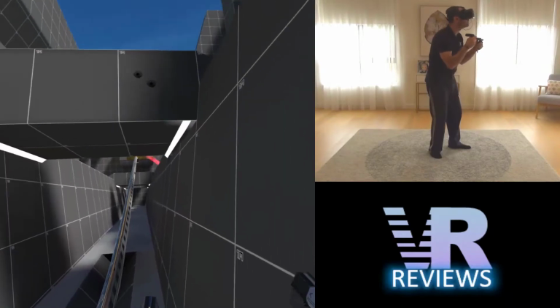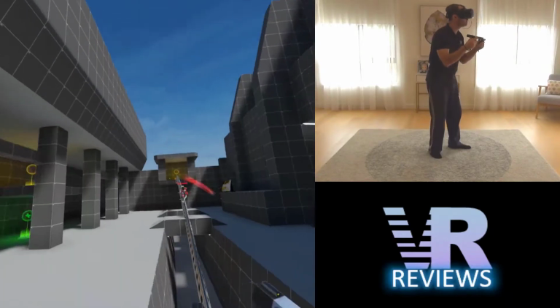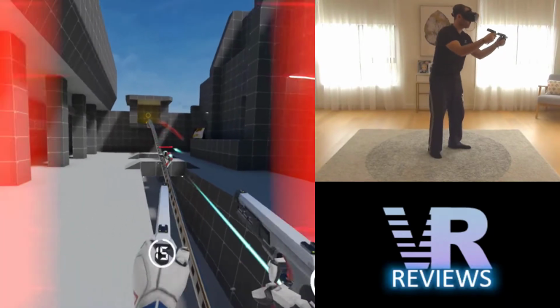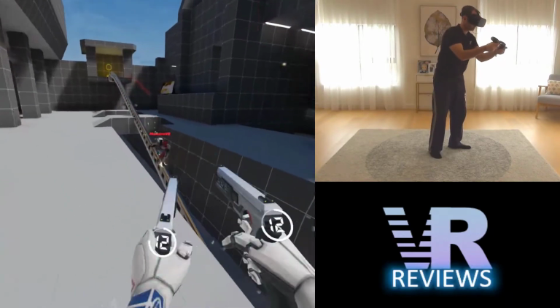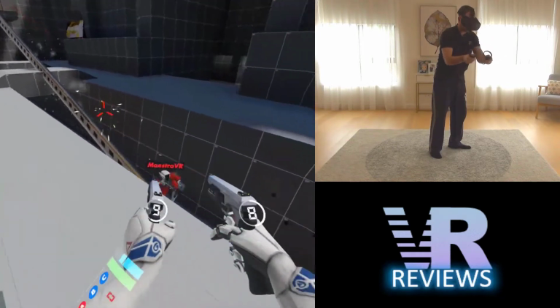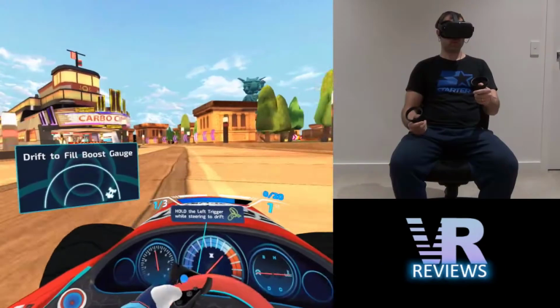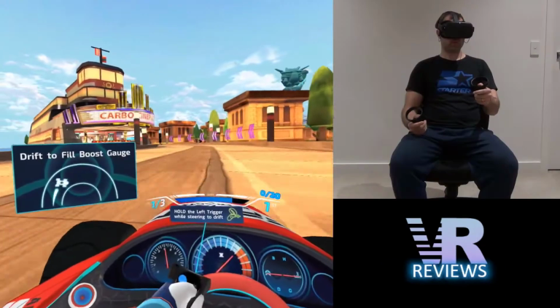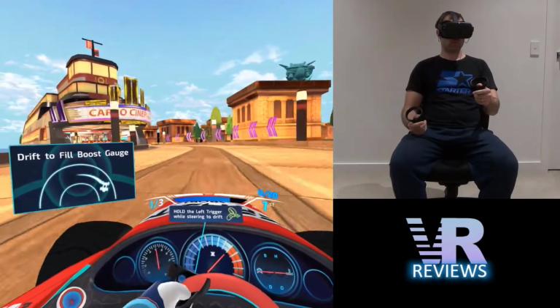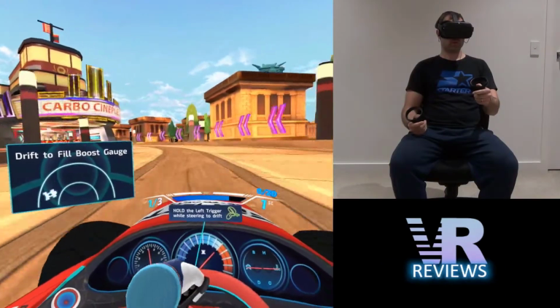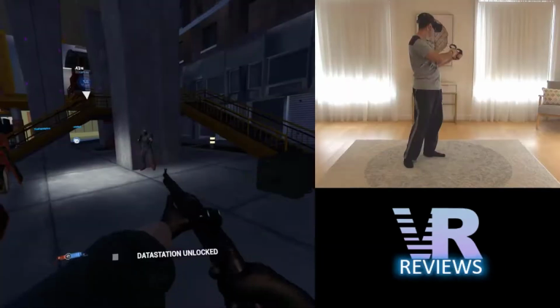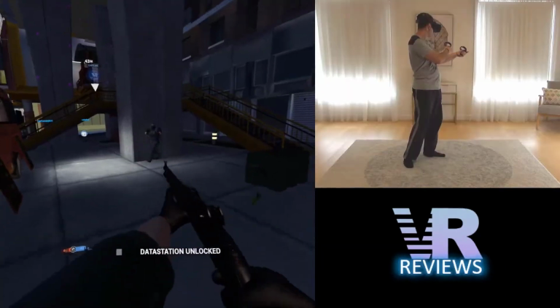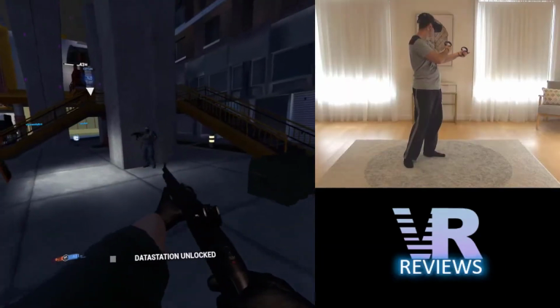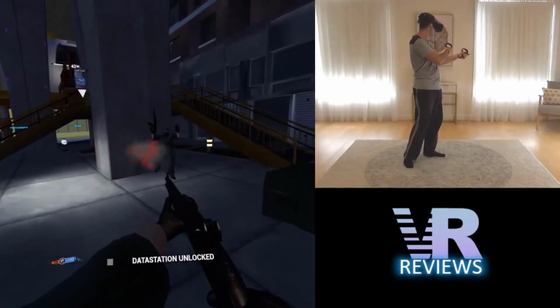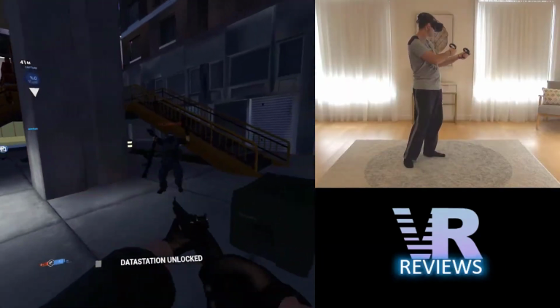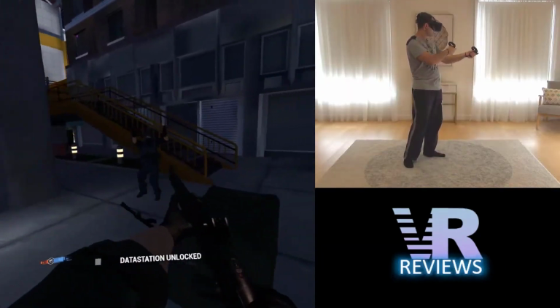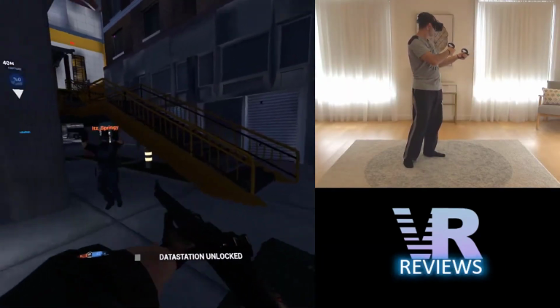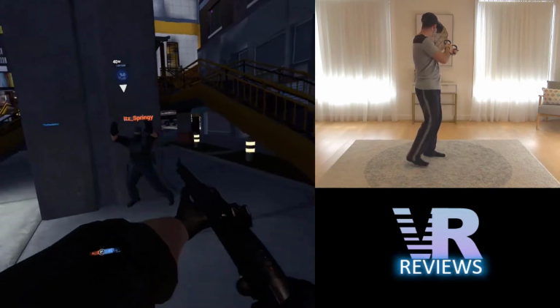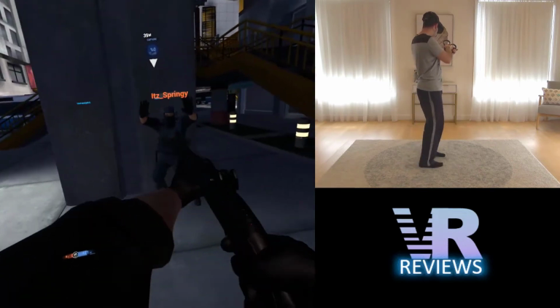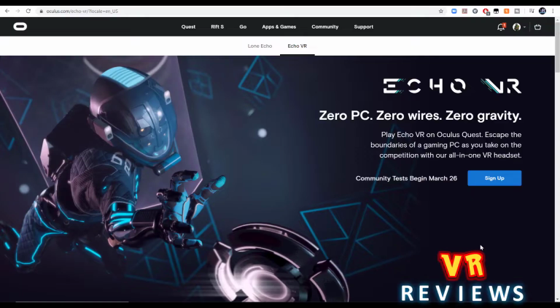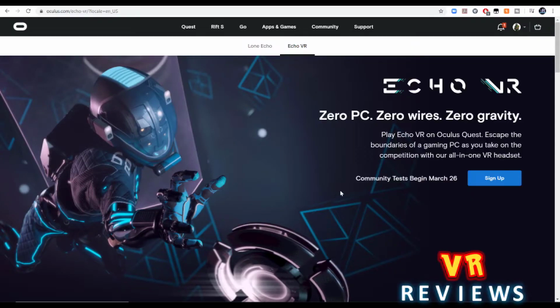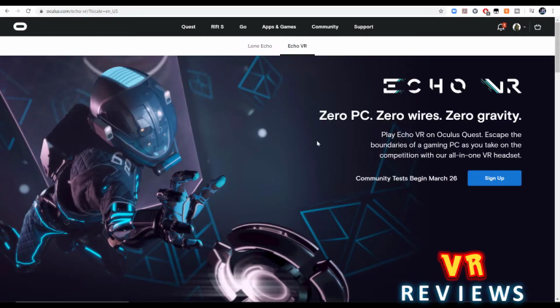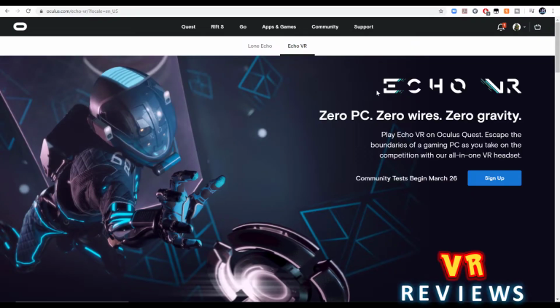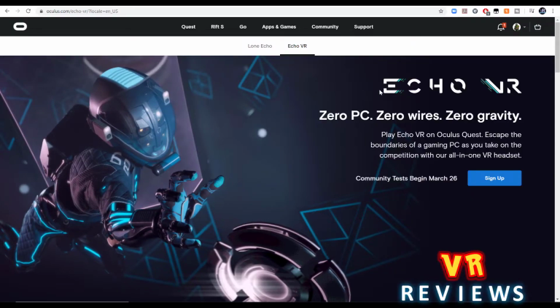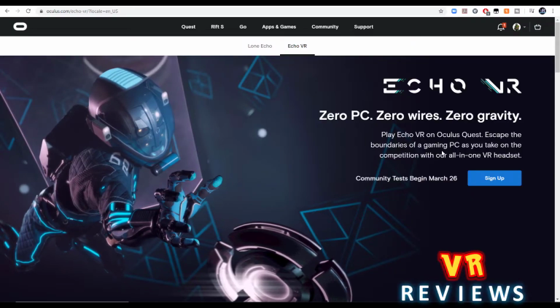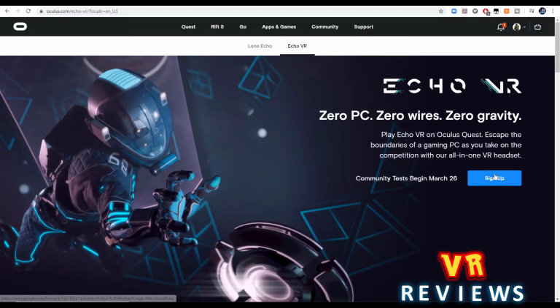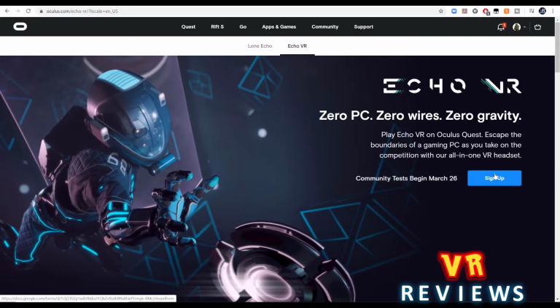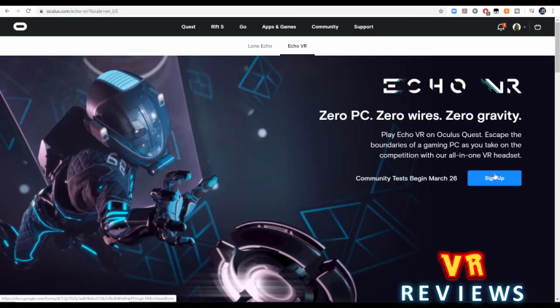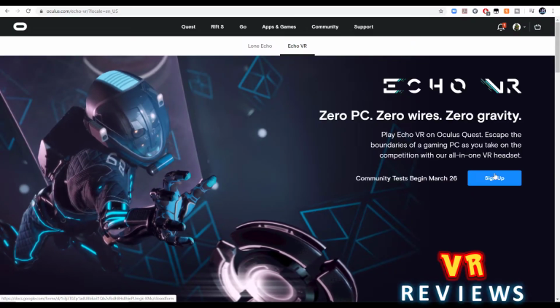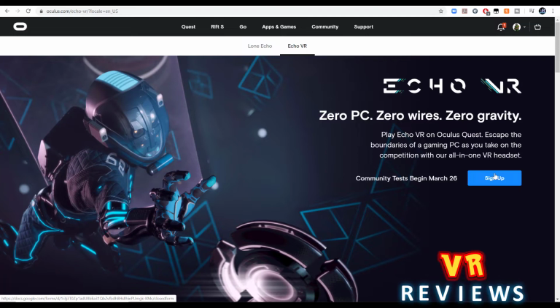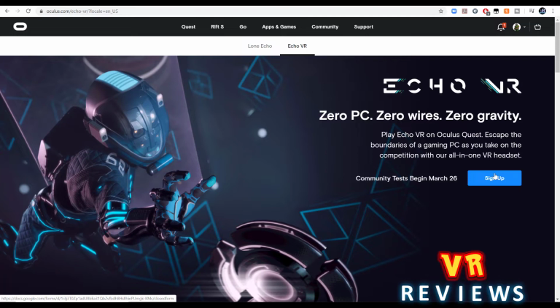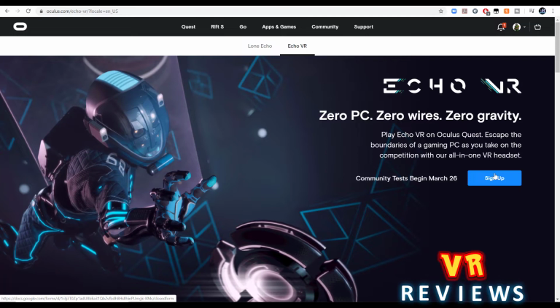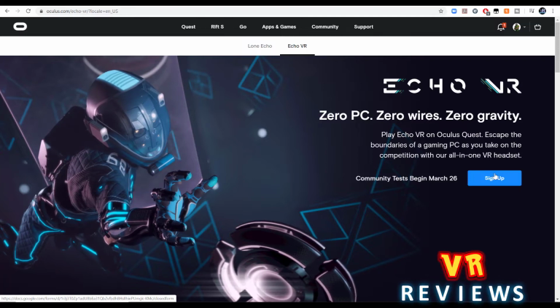In past Quest Digest episodes I brought you a bunch of different alphas and betas for you to test out and play, and I'm bringing you another one. This is Echo VR. You can sign up — I will leave the link to the website in the description below.